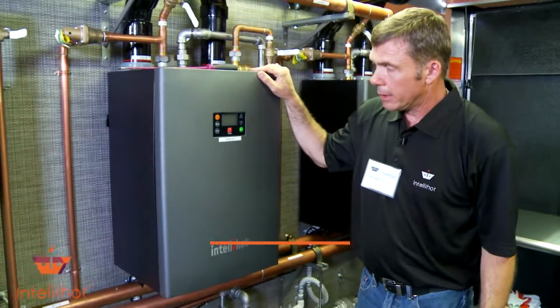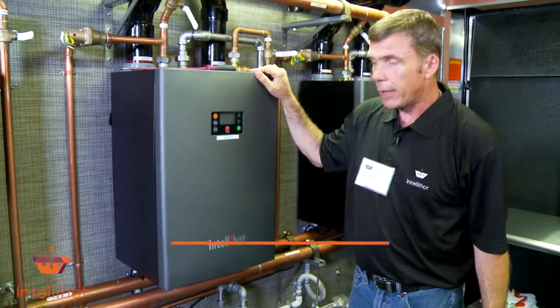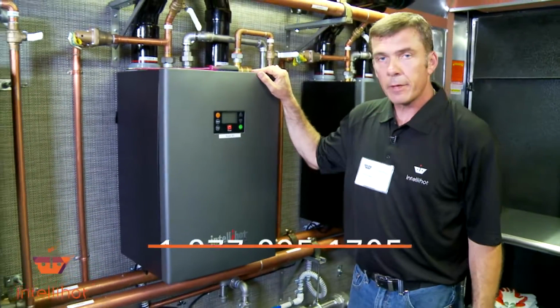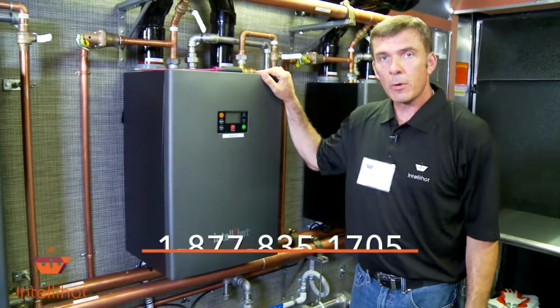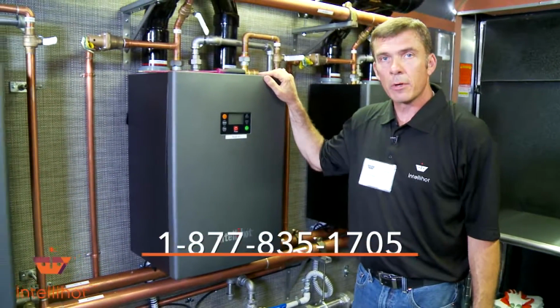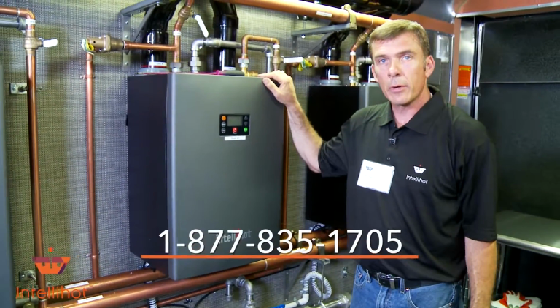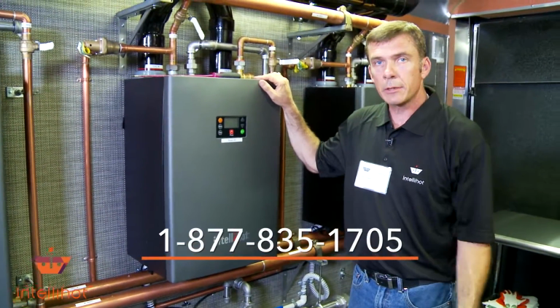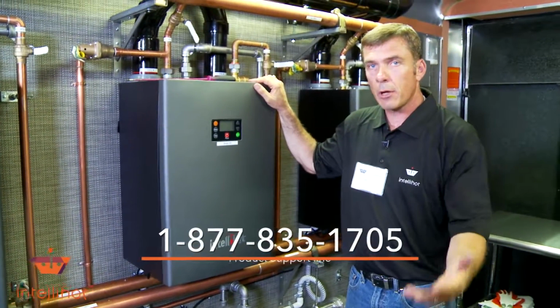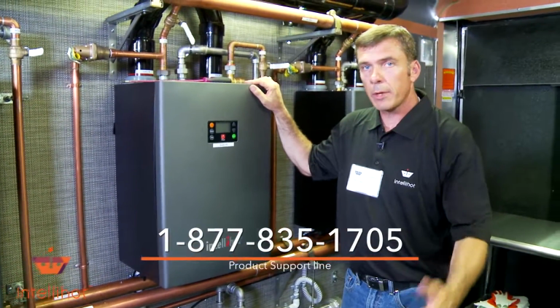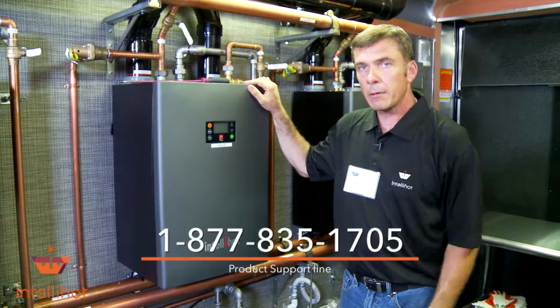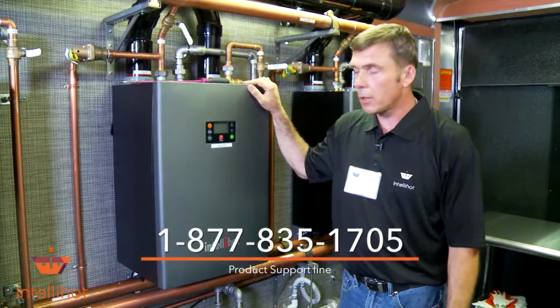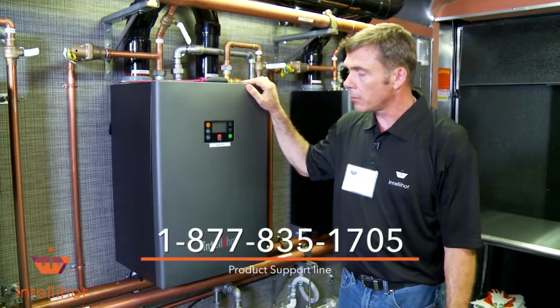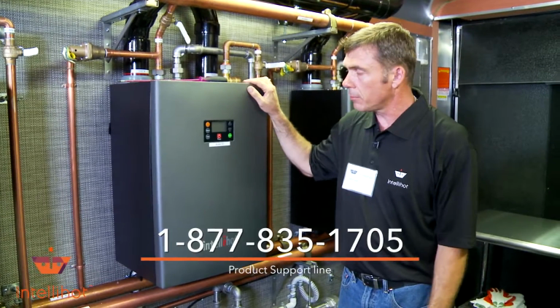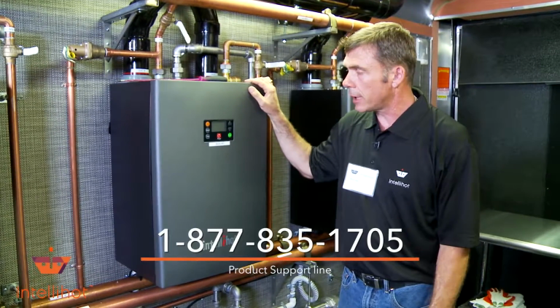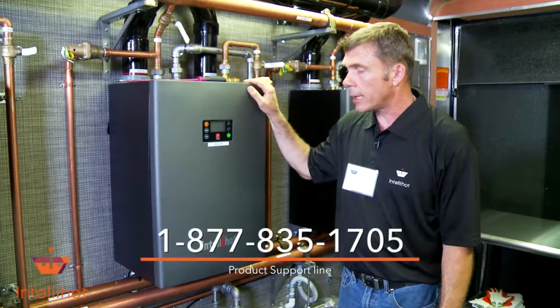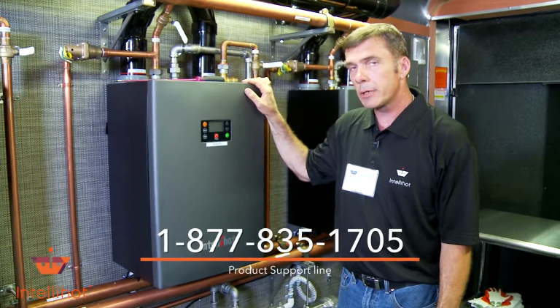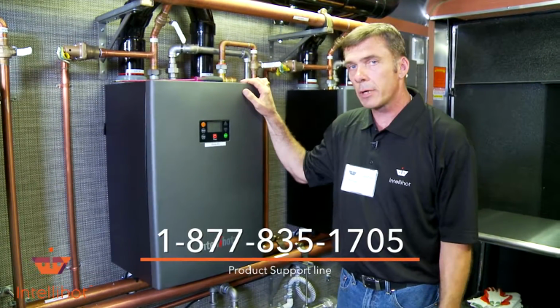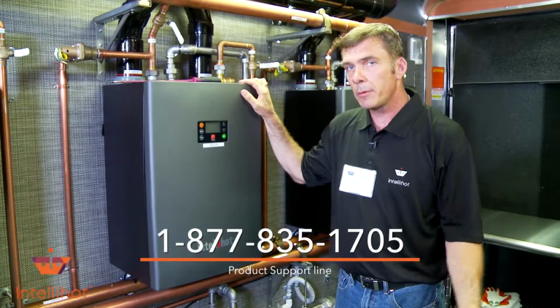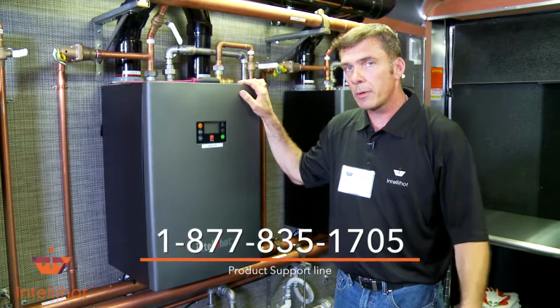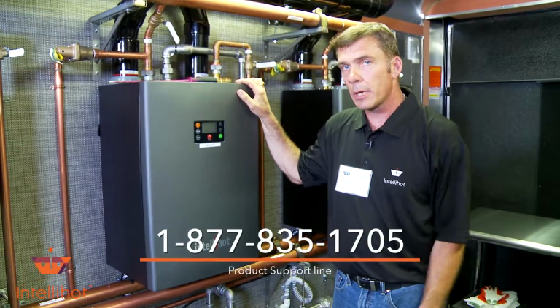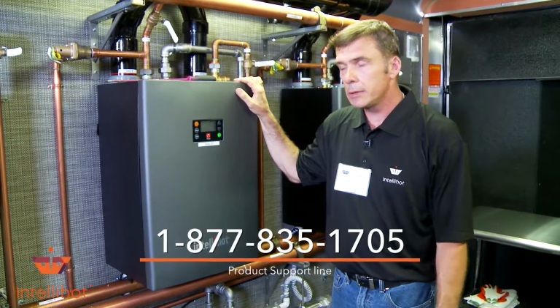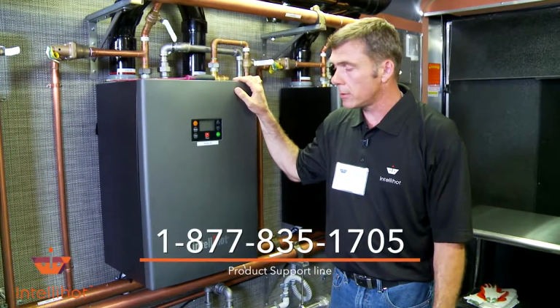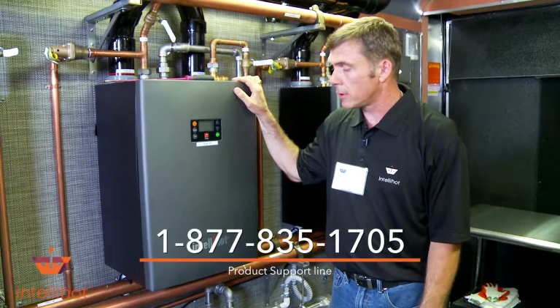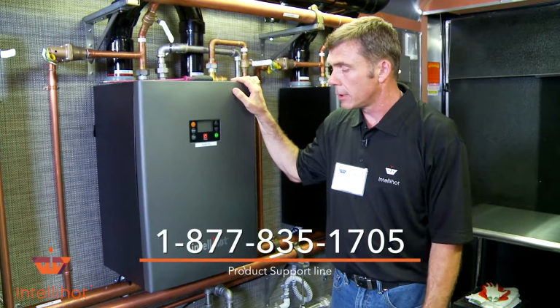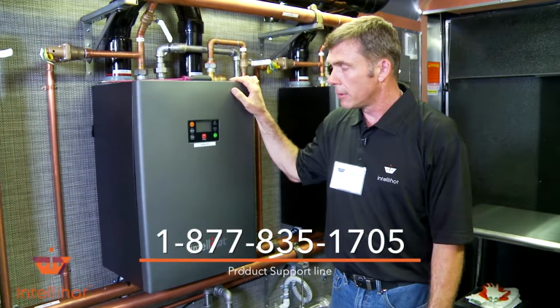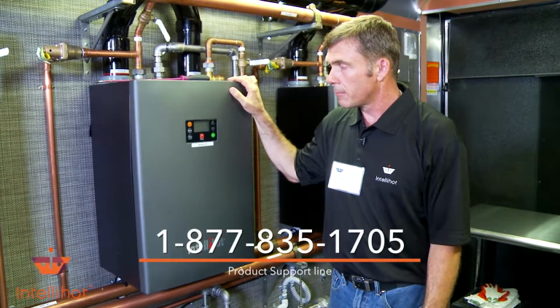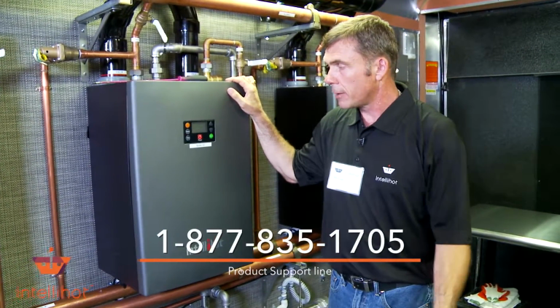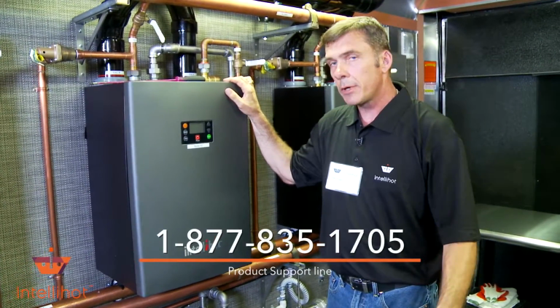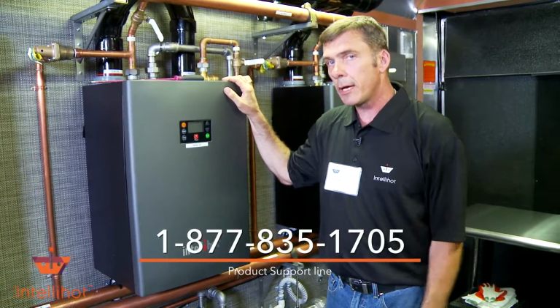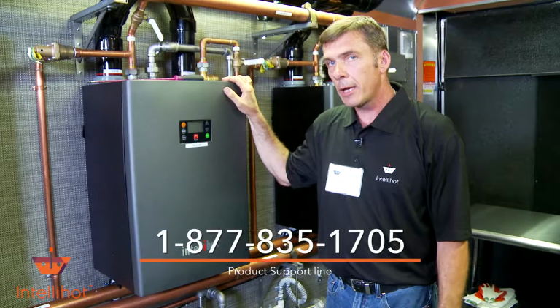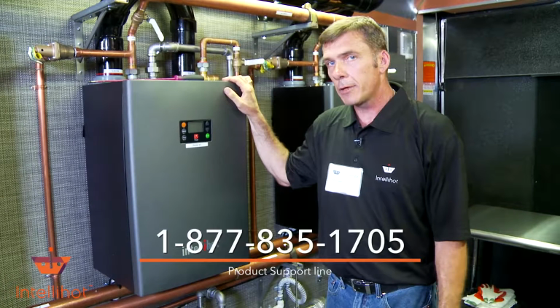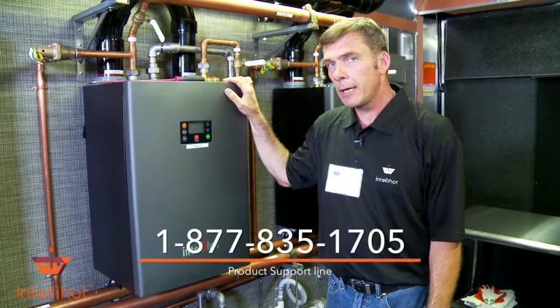If you have any more questions, call the plant and talk to them. The tech guys and ladies there will help you. Thank you for your time — have a good day.